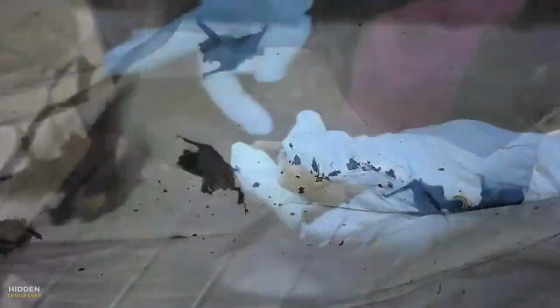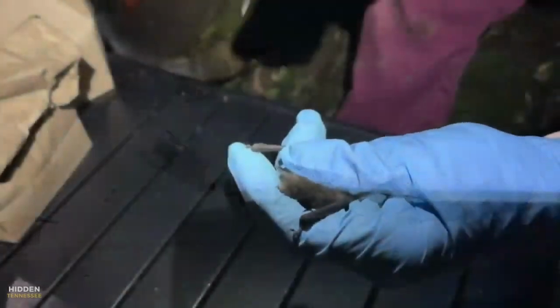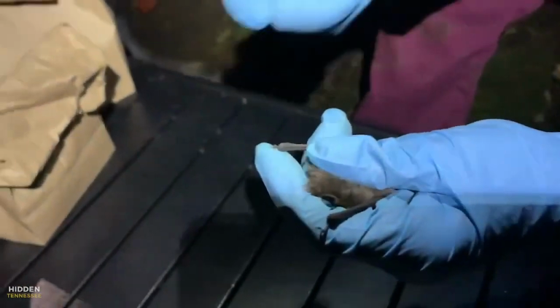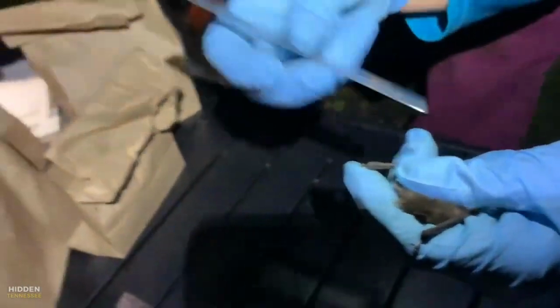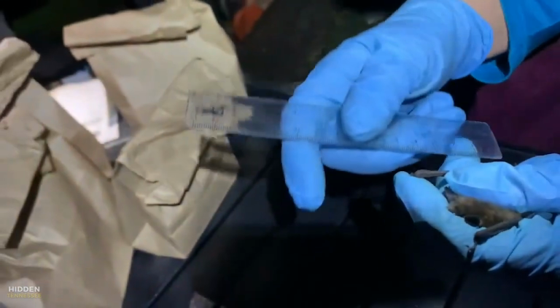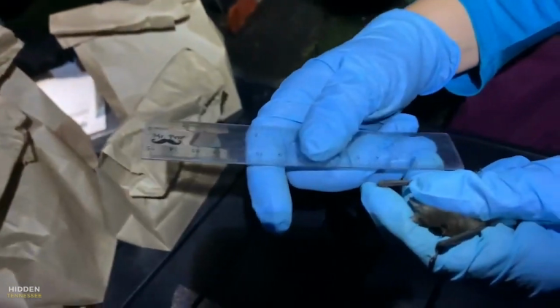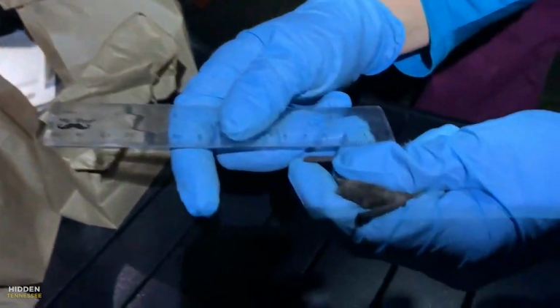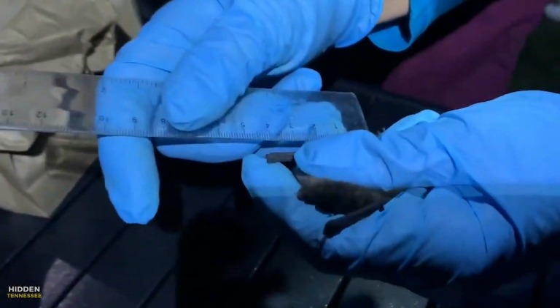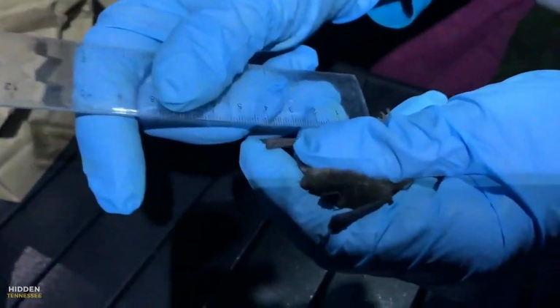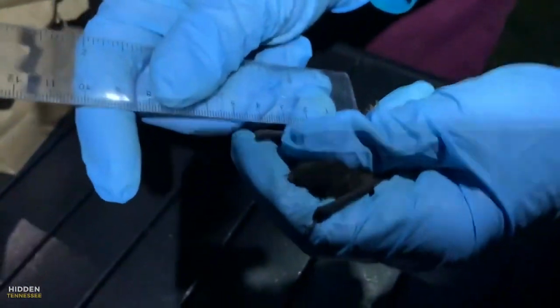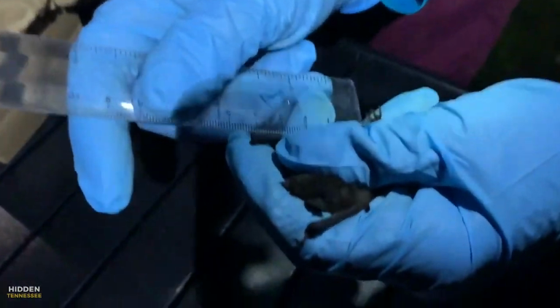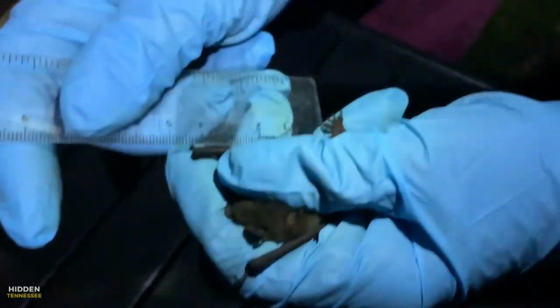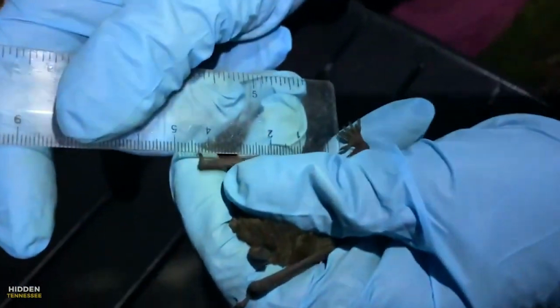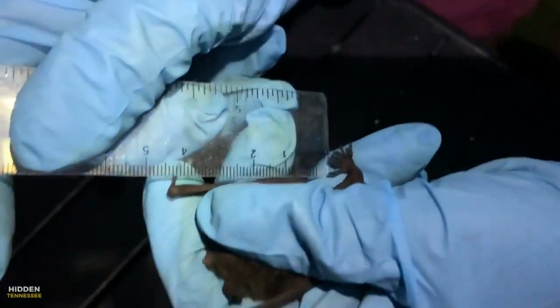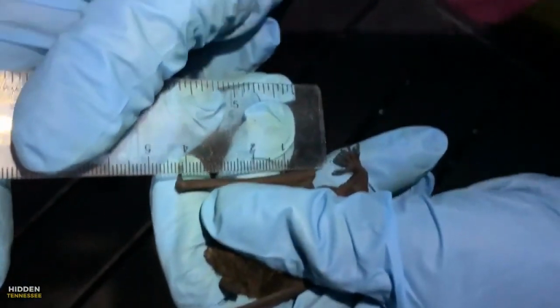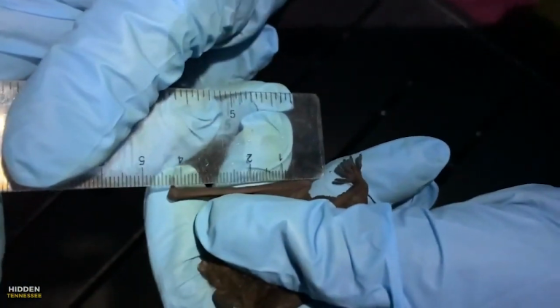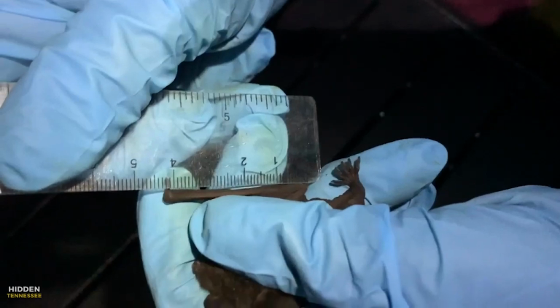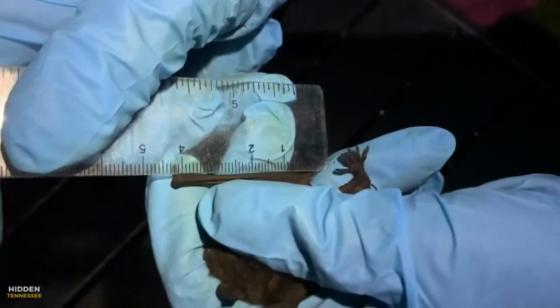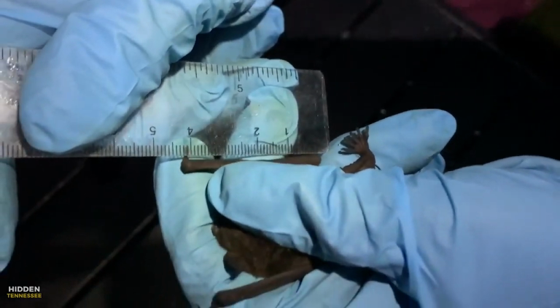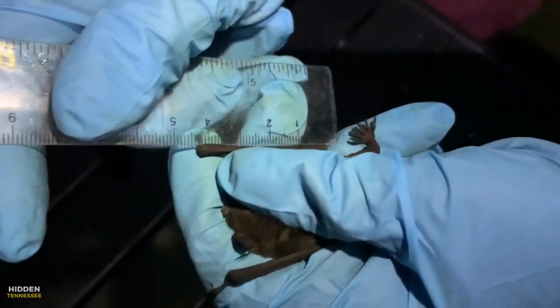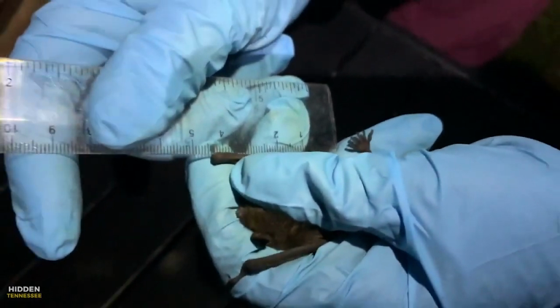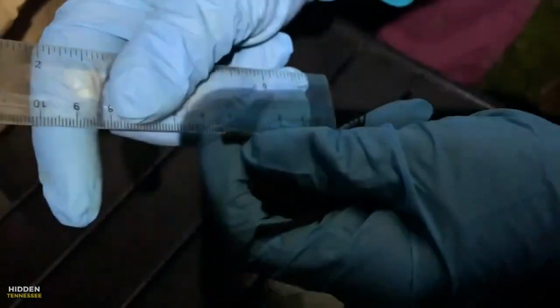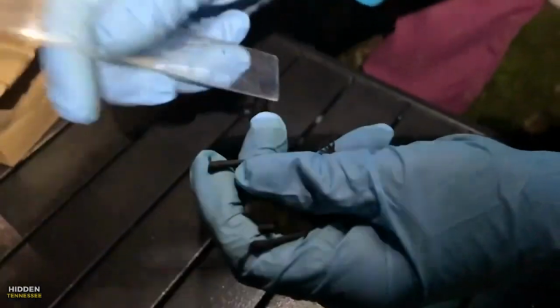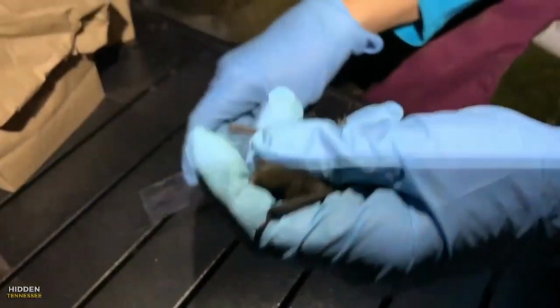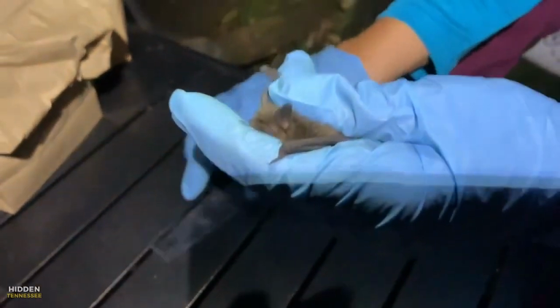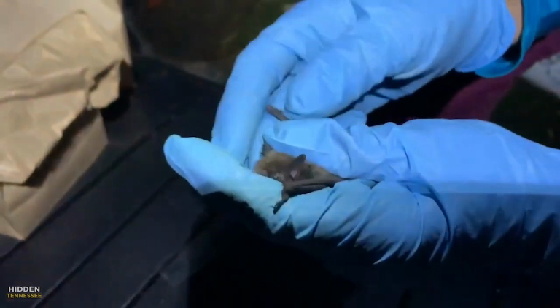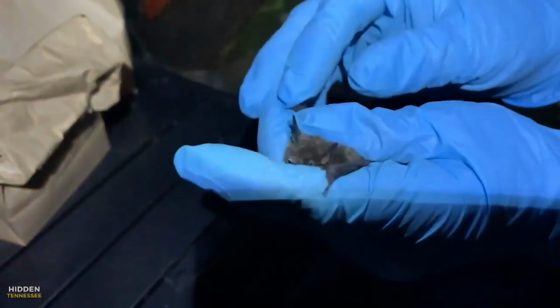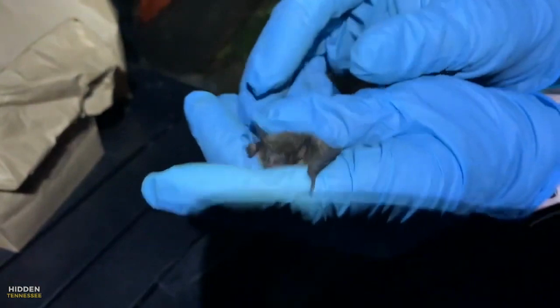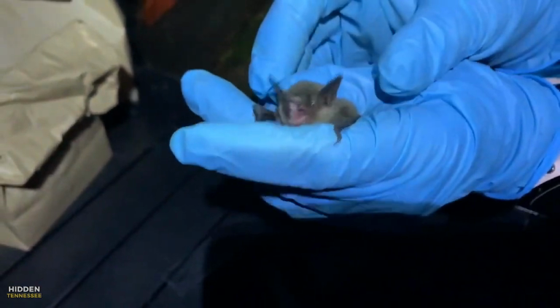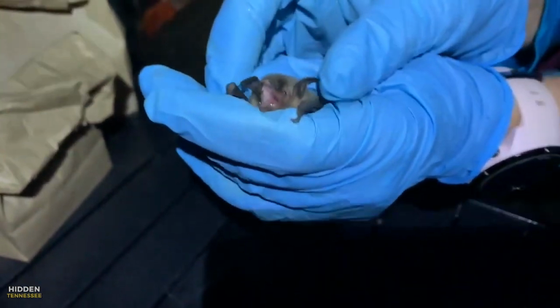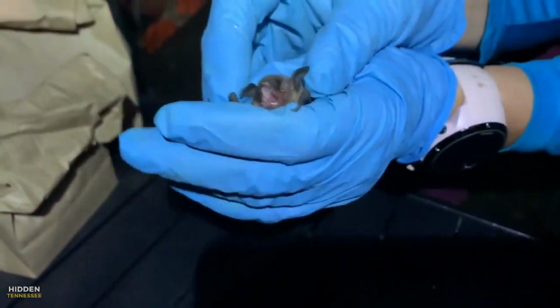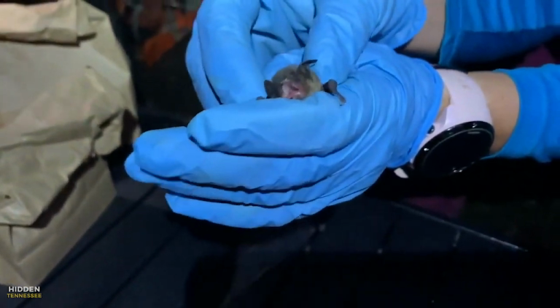Each summer, TBA hosts its annual bat count to help raise awareness about gray bats and keep tabs on their population. If you're looking for a summertime activity, you might want to consider counting some bats. Mary Mays, News 2.